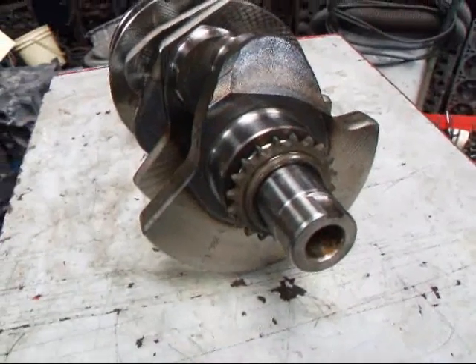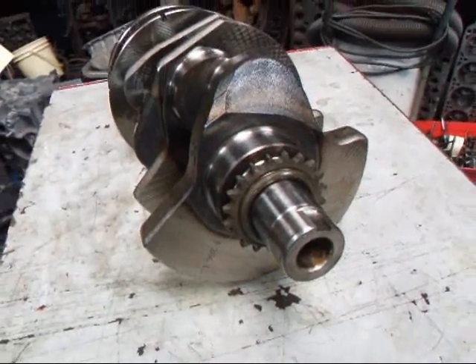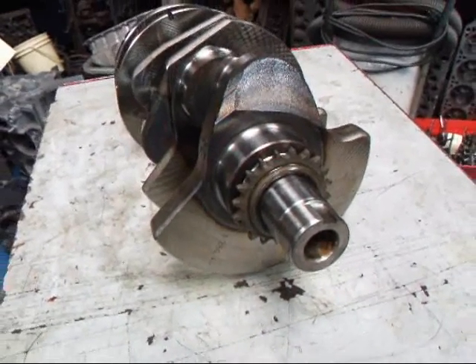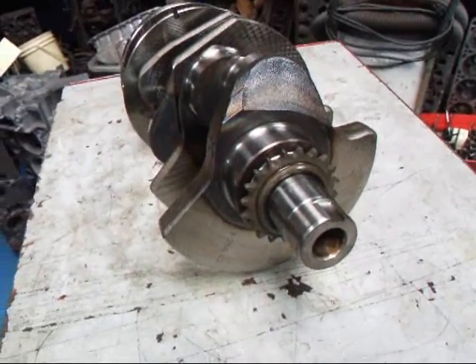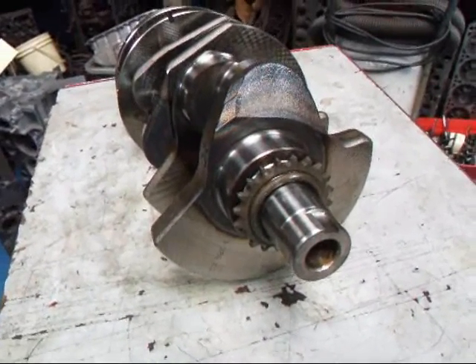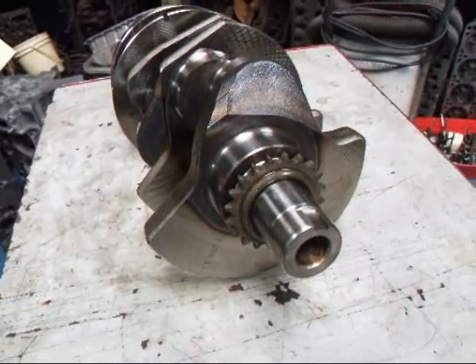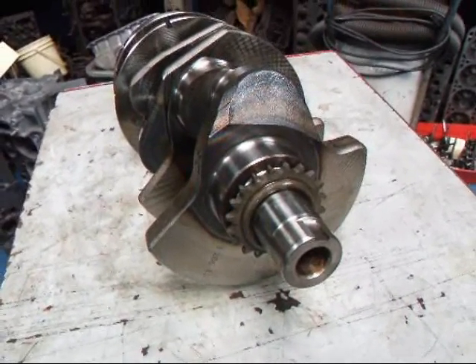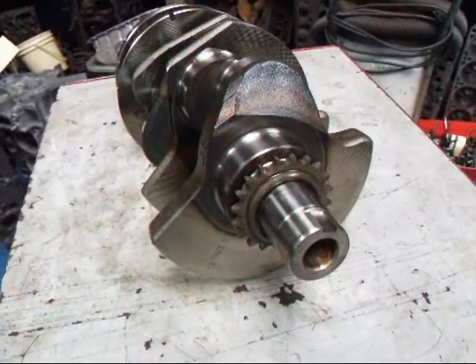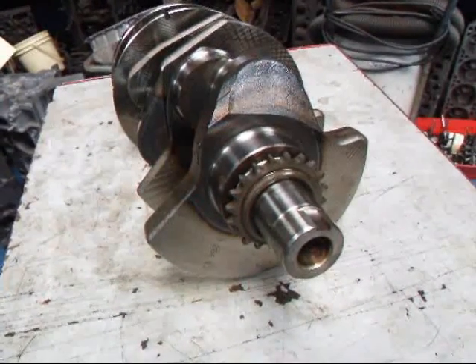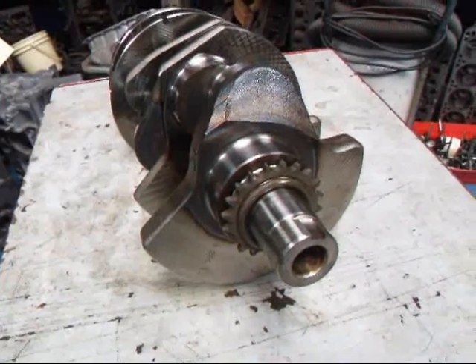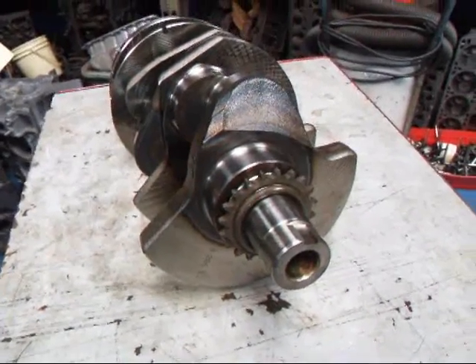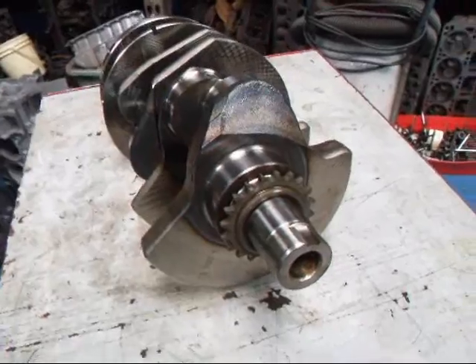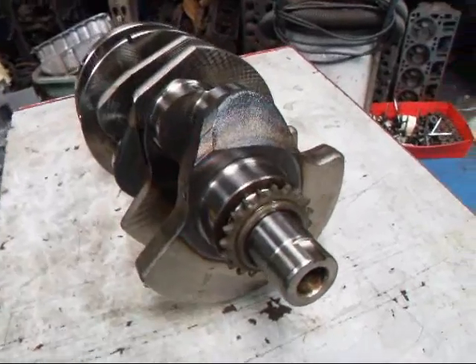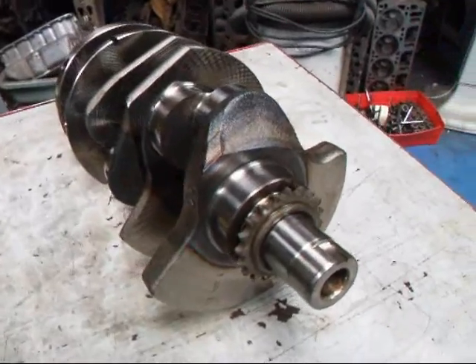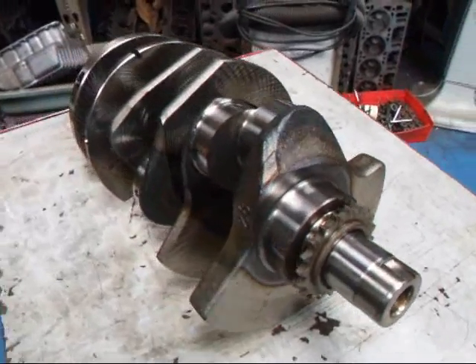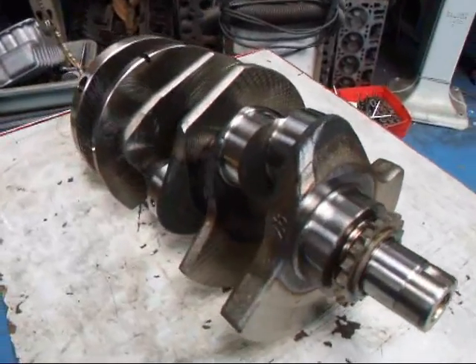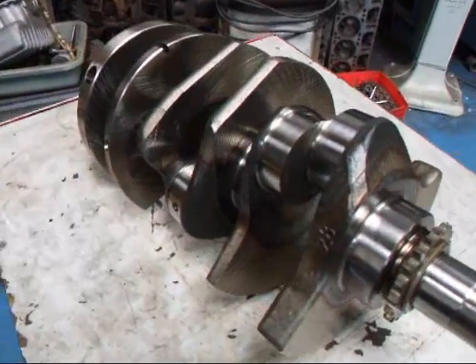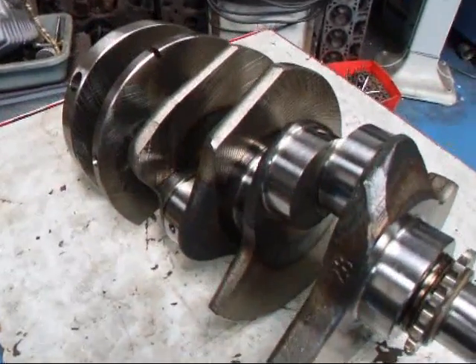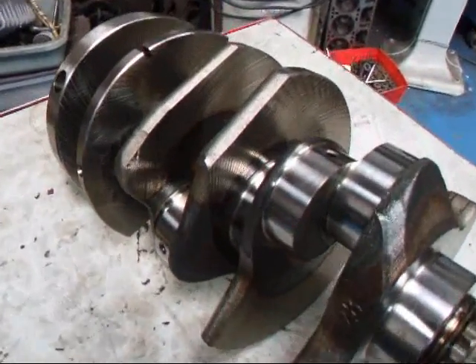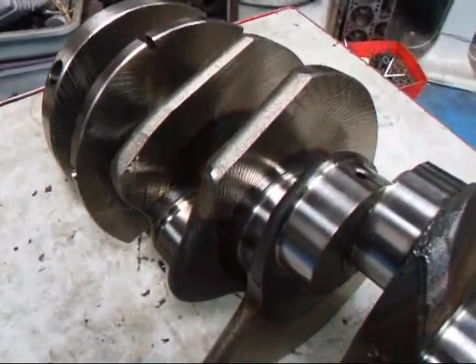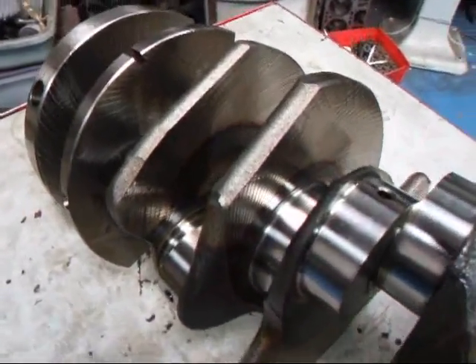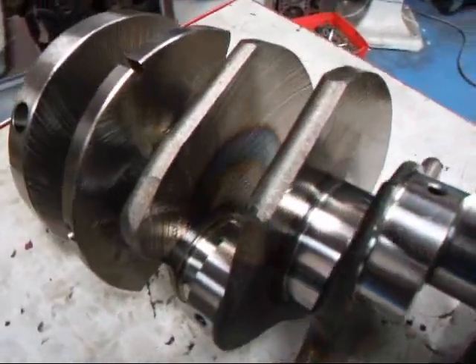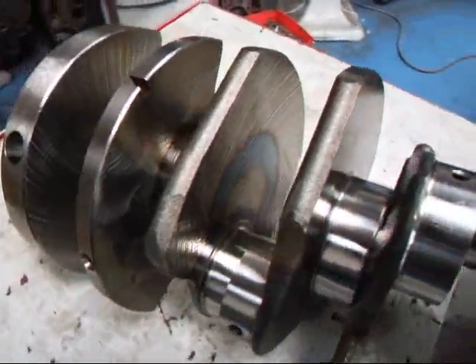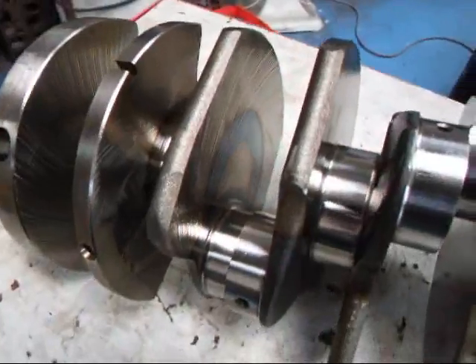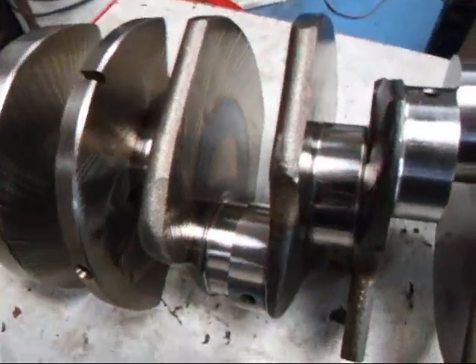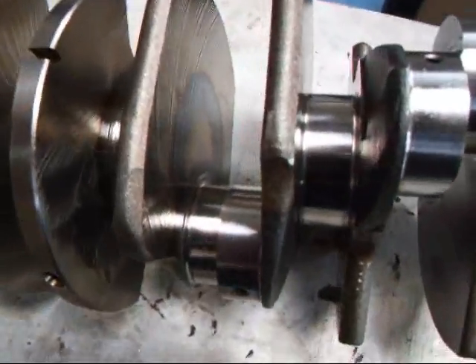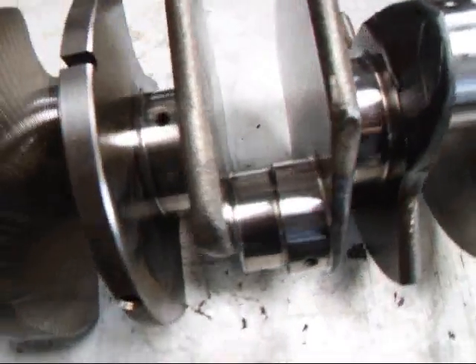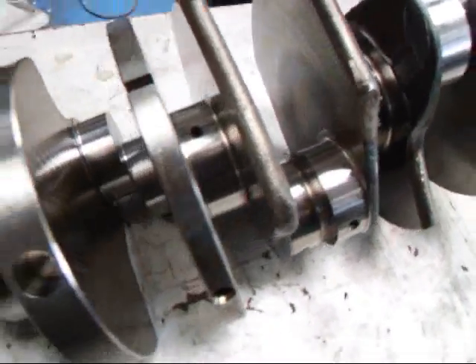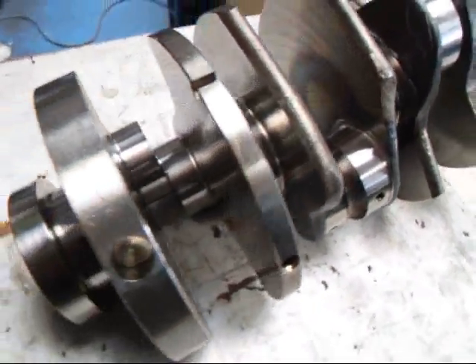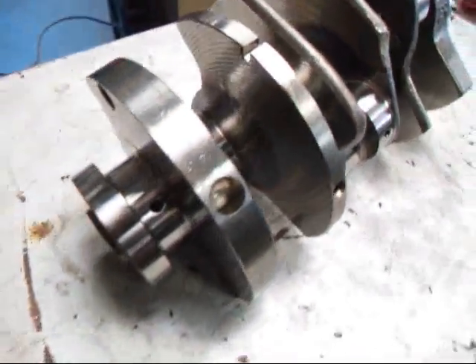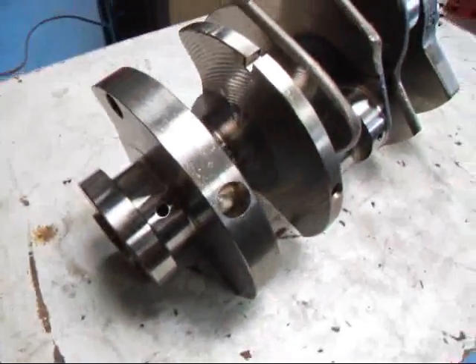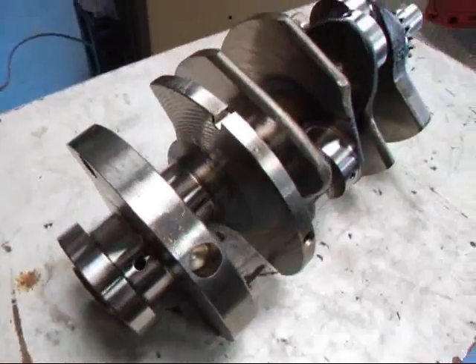Now this crankshaft — there's nothing wrong with it. It hasn't been overheated. This is just the way it comes from the factory. I wanted you to see this so that if you see something like this in the future, you're not going to mistake this for an overheated crankshaft or one that's bad.